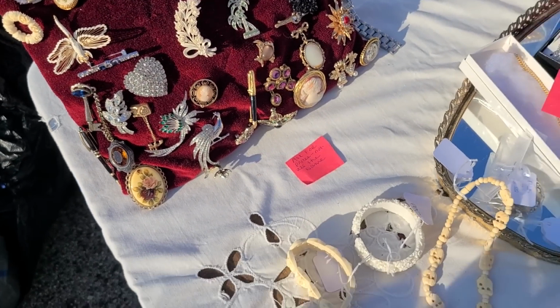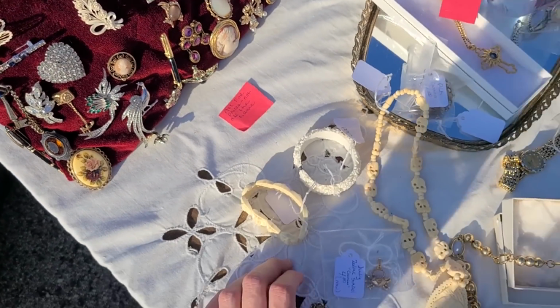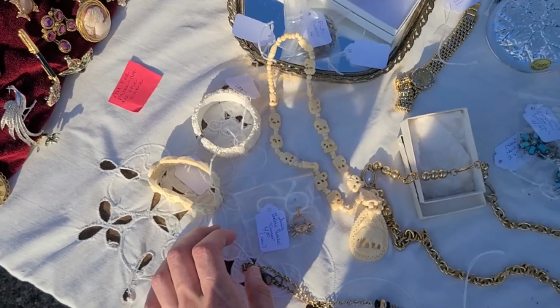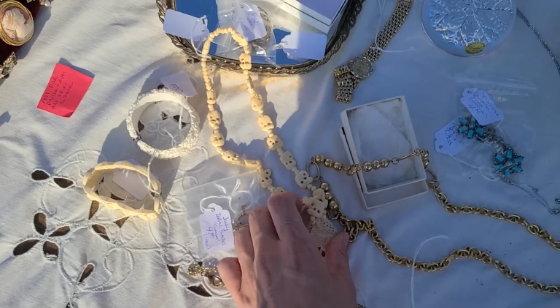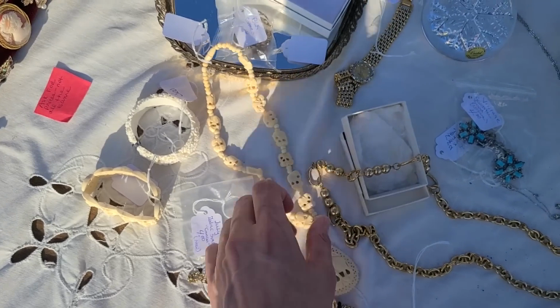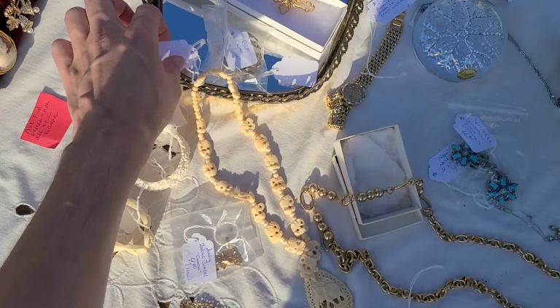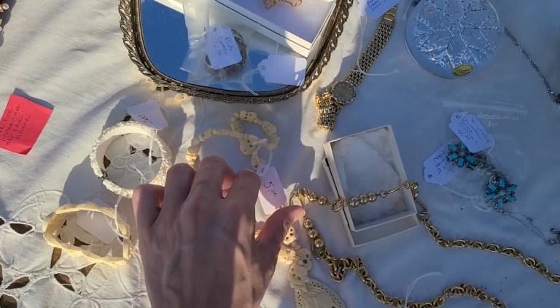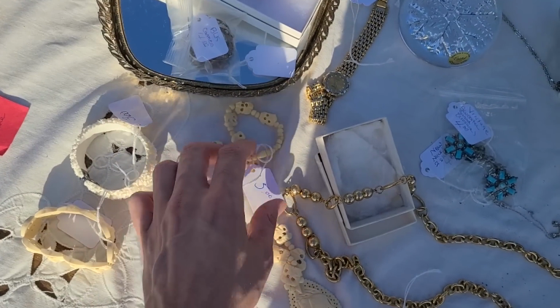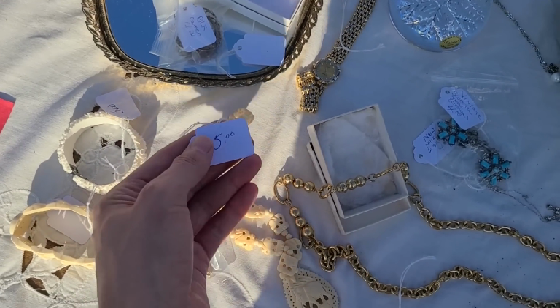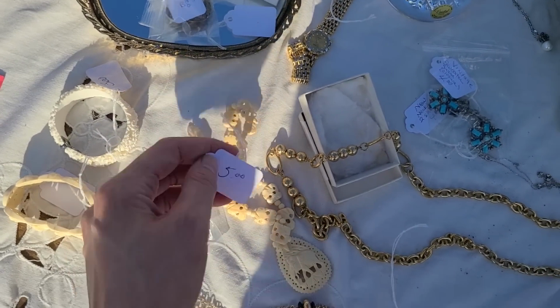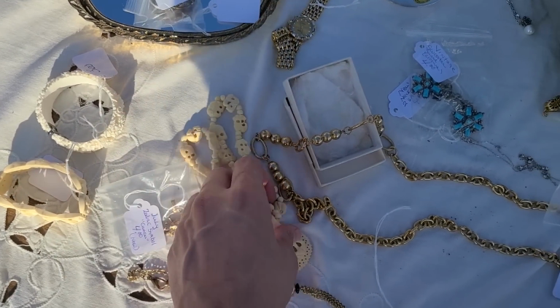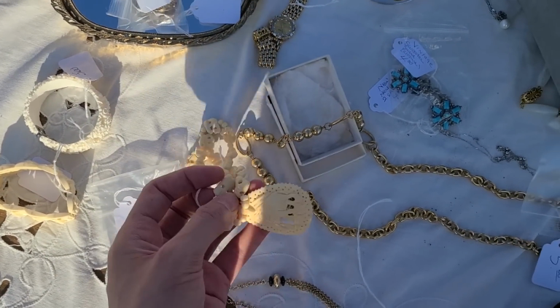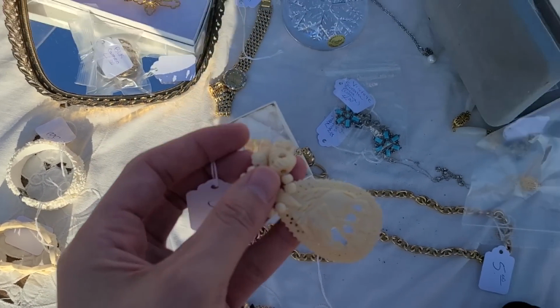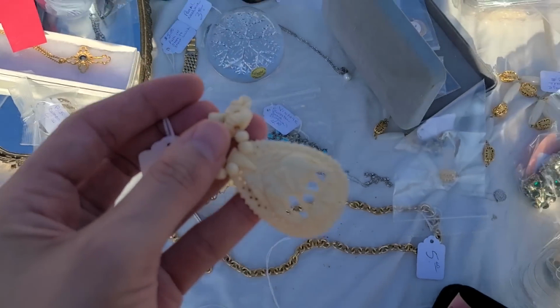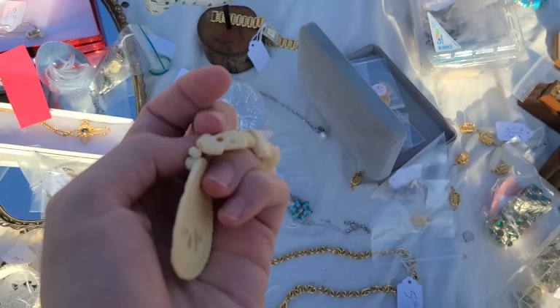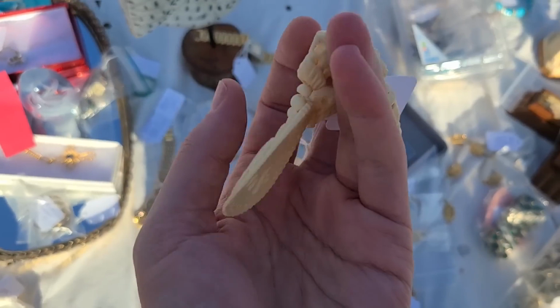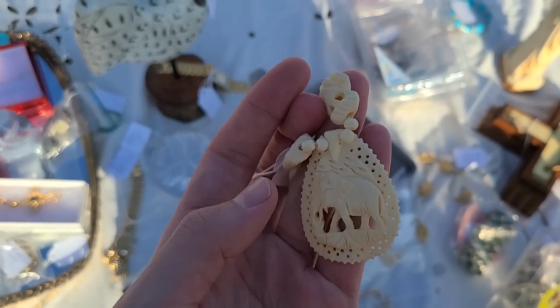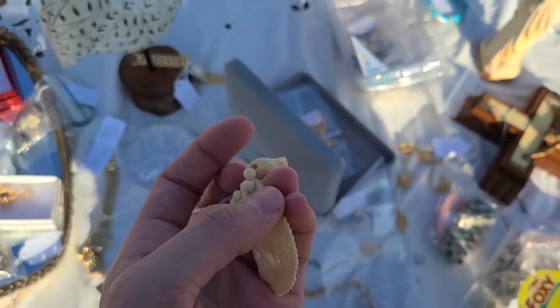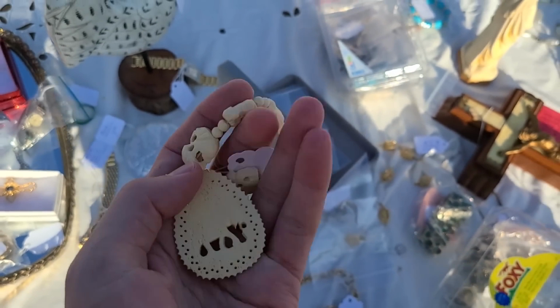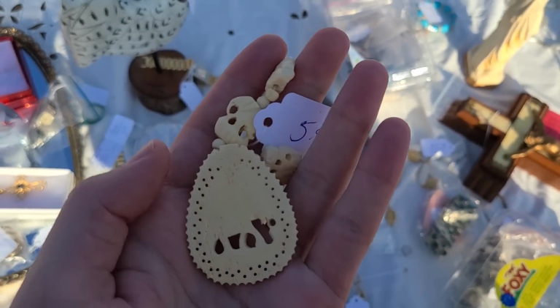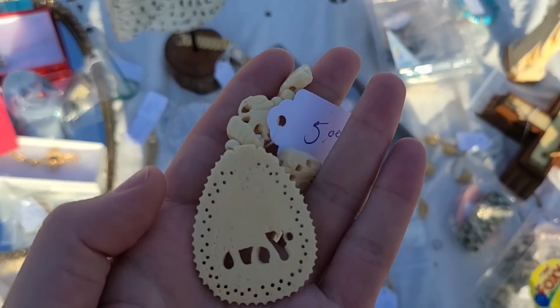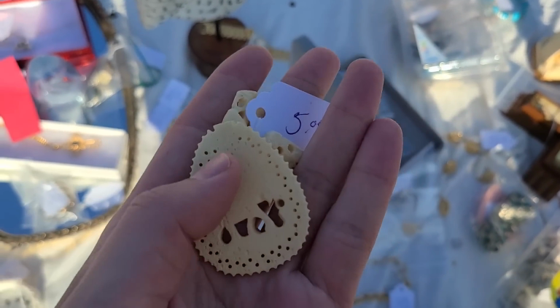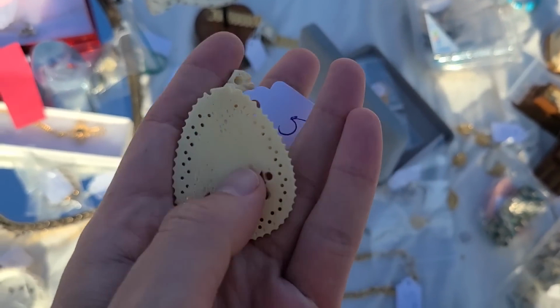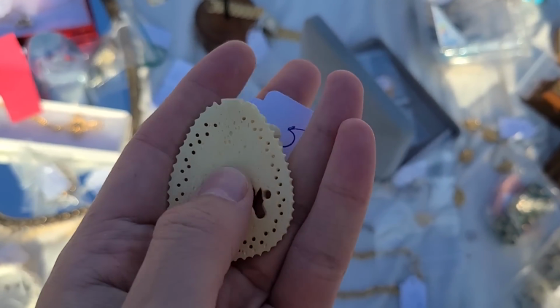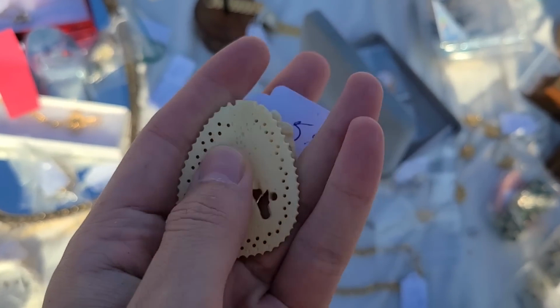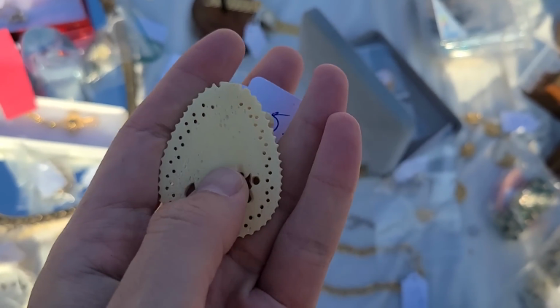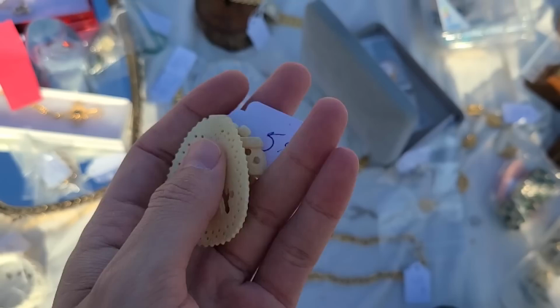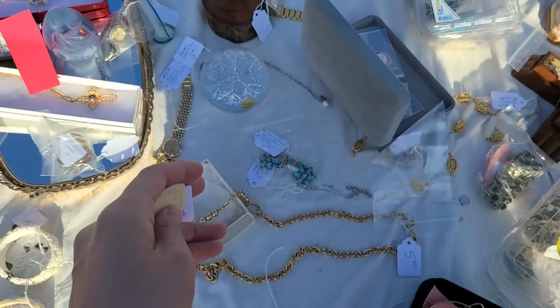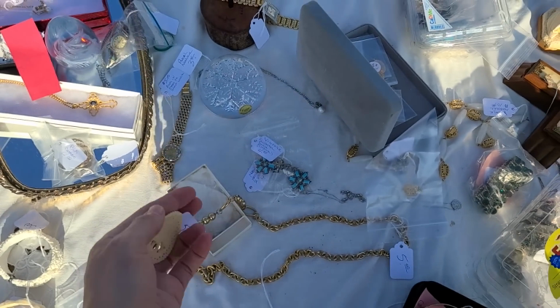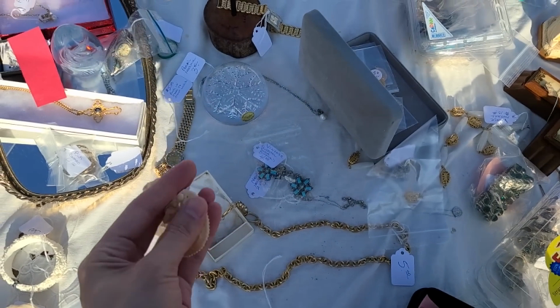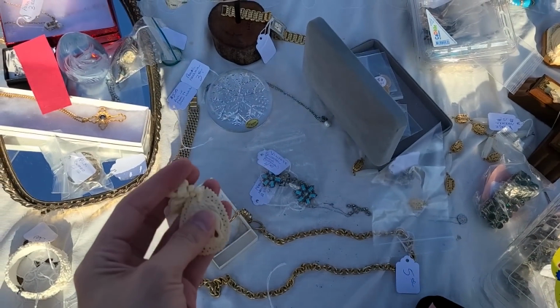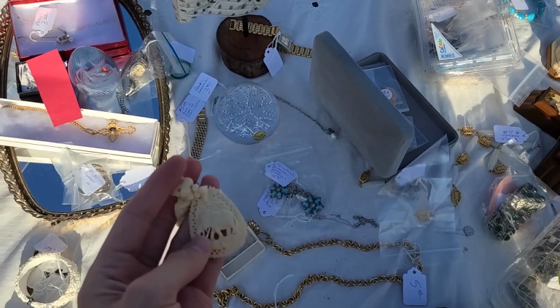Anytime it says to ask for price - how much is this? Well, this is five dollars. The thing is, is this like cut out of a tusk or something? Because this seems natural to me and that worries me.